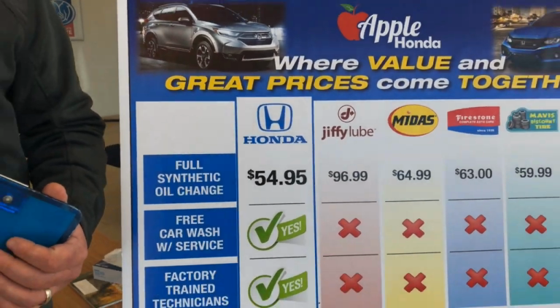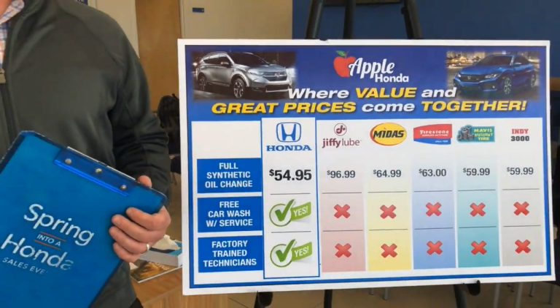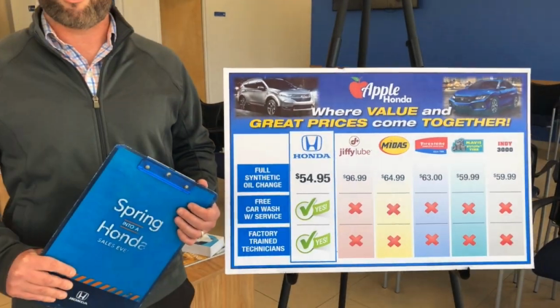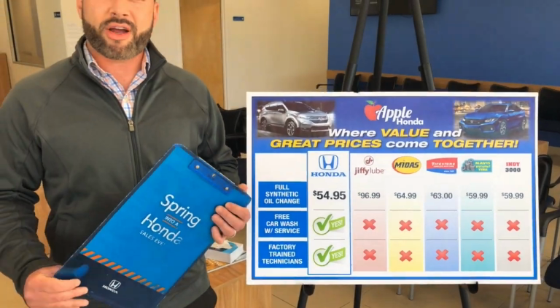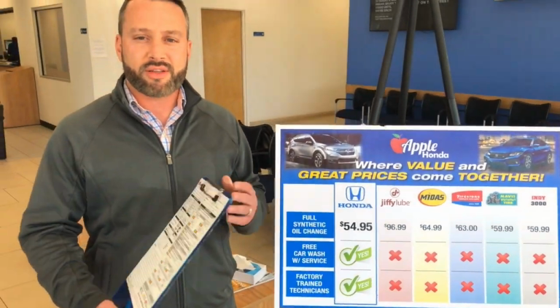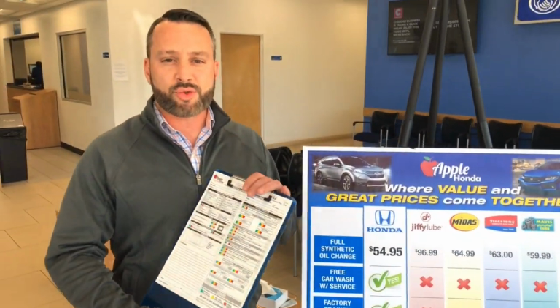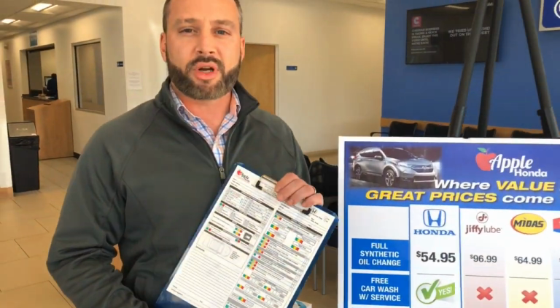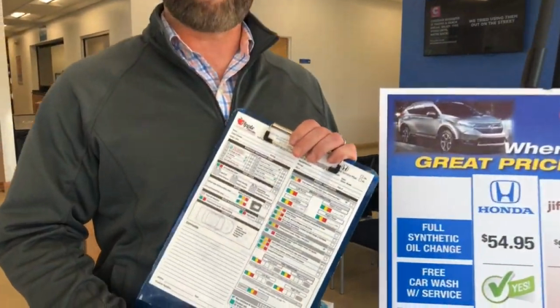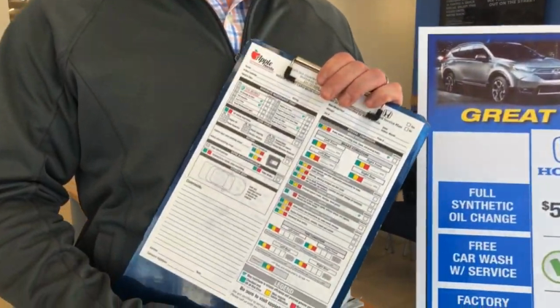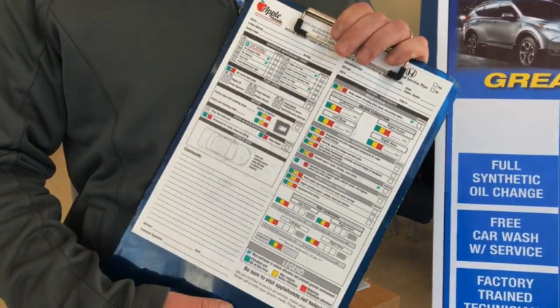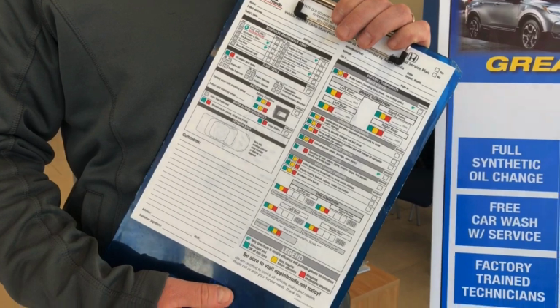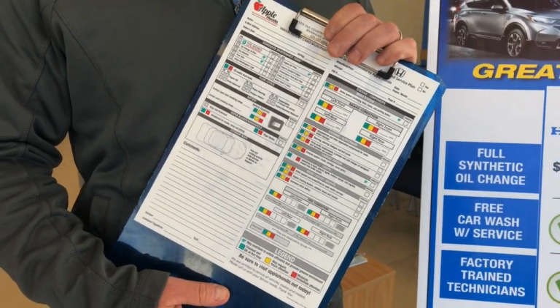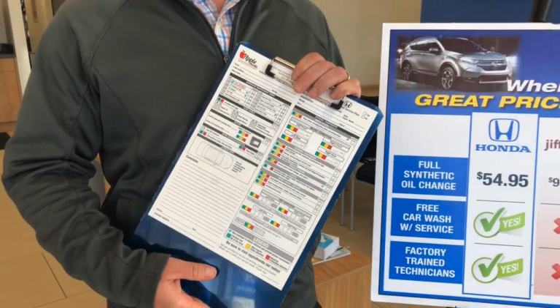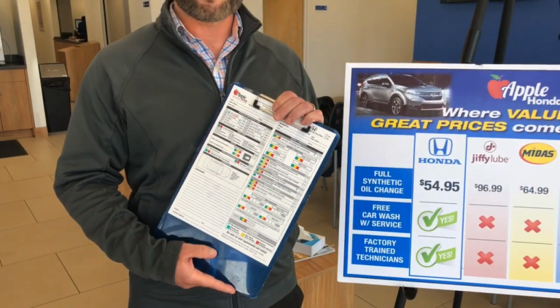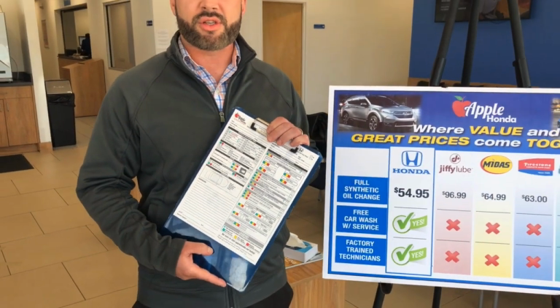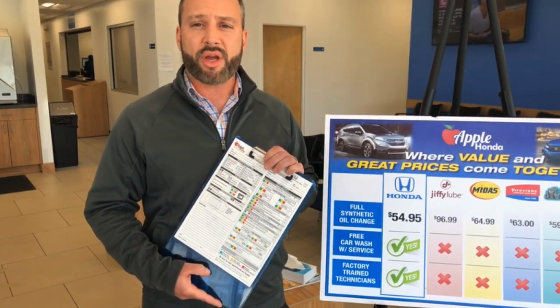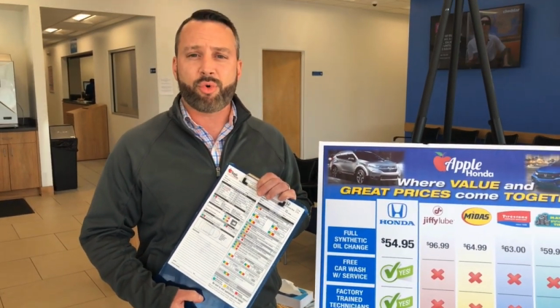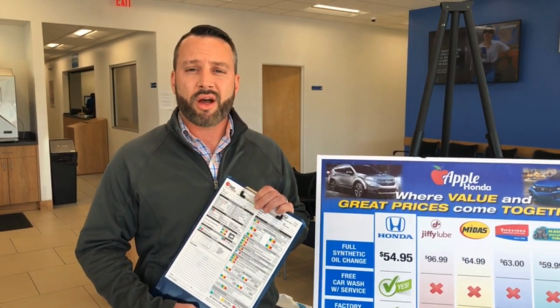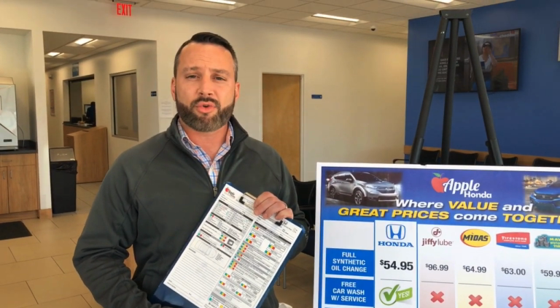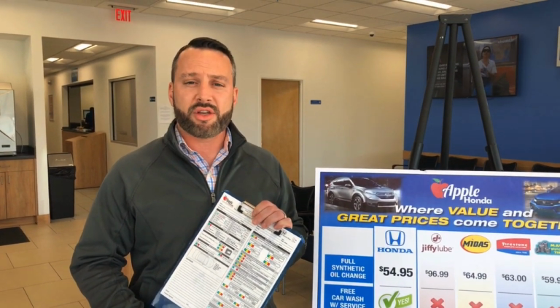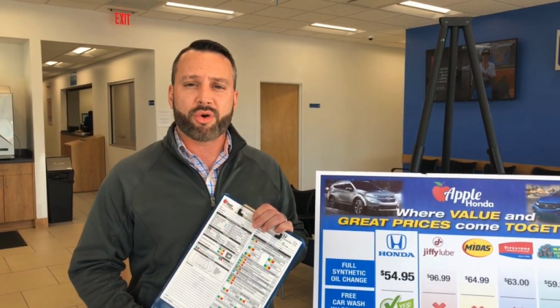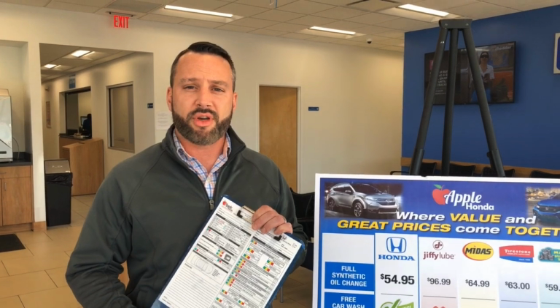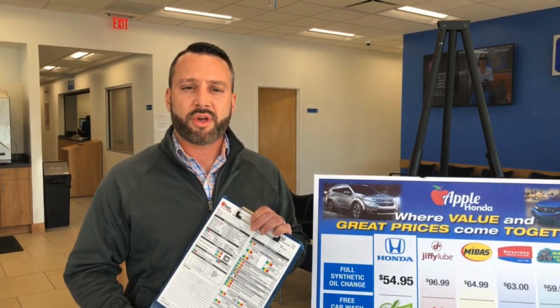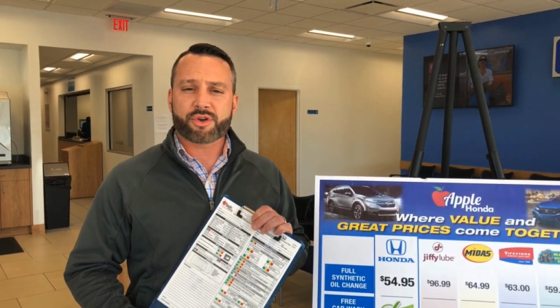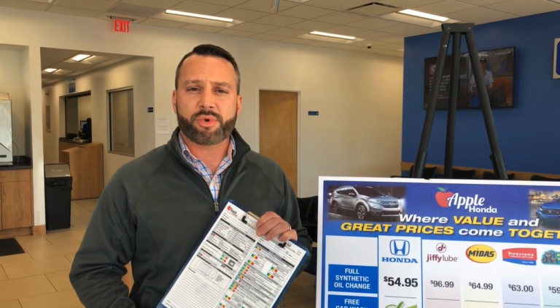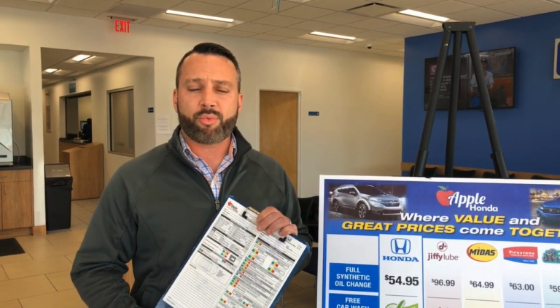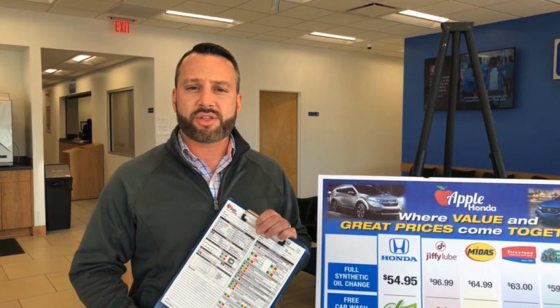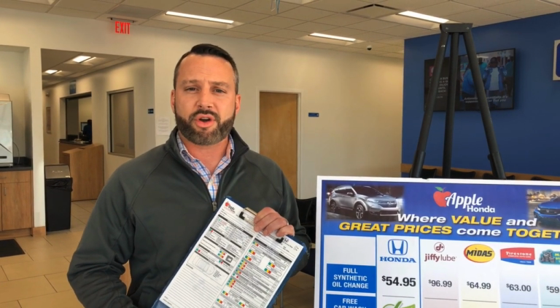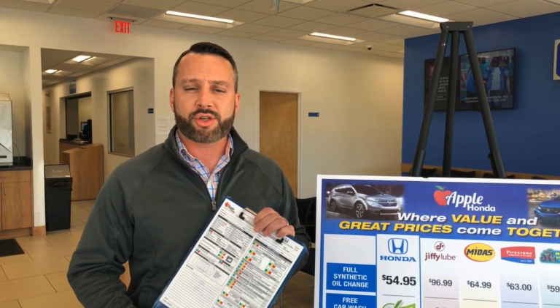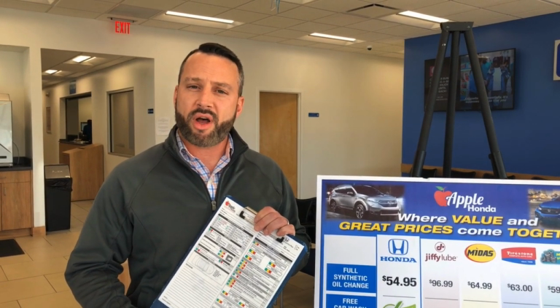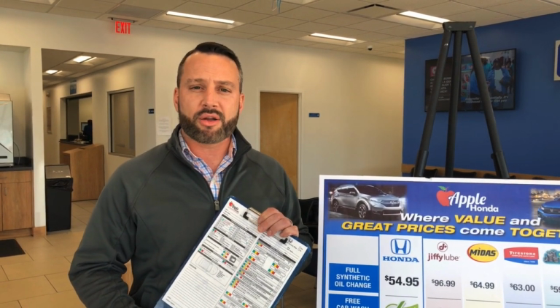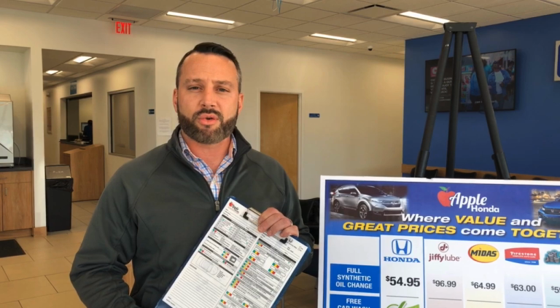During your visit, one of our factory trained technicians will perform a complimentary multipoint inspection. The multipoint inspection is a comprehensive report on several key areas and components on your vehicle. Your first service will be wrapped up with a courtesy exterior car wash and we'll have you back on the road in no time.